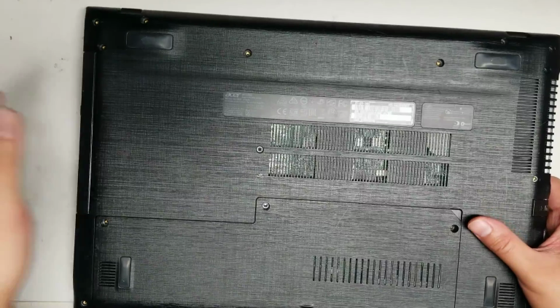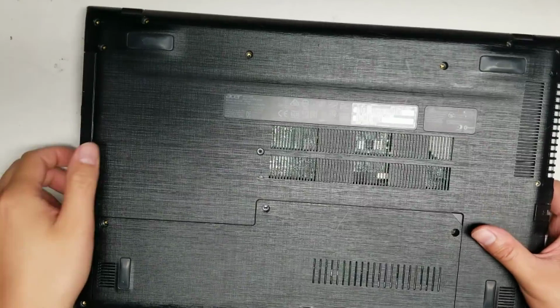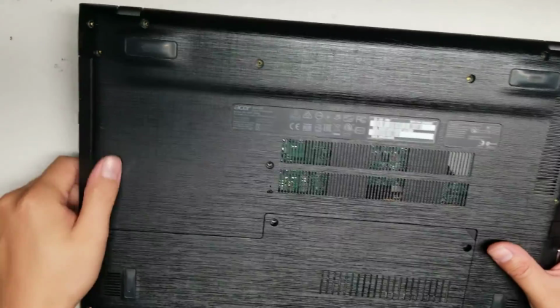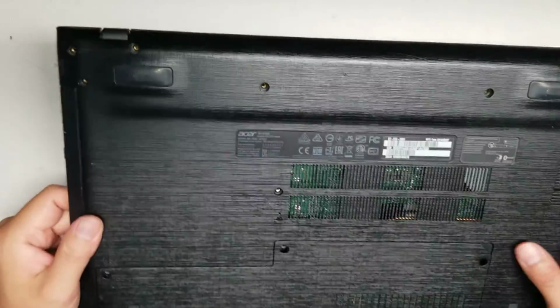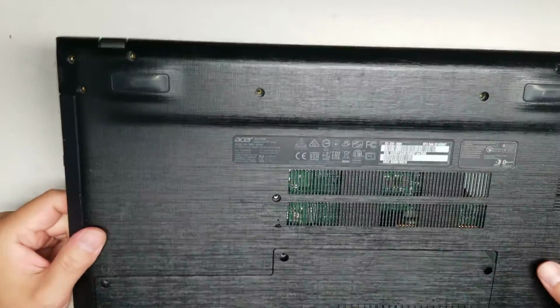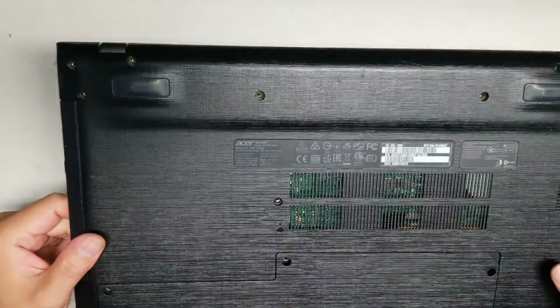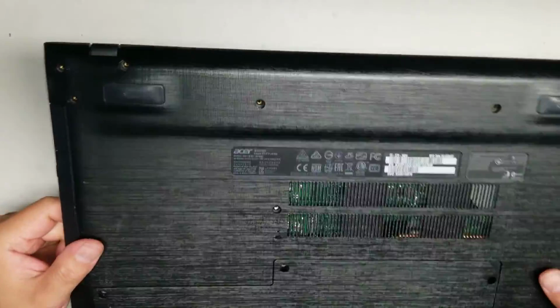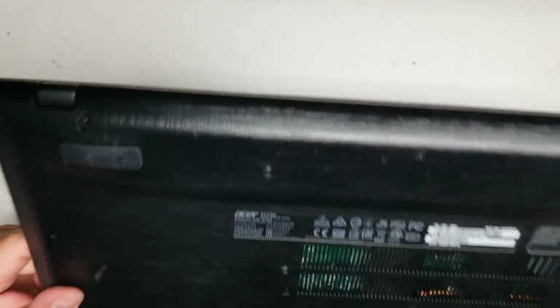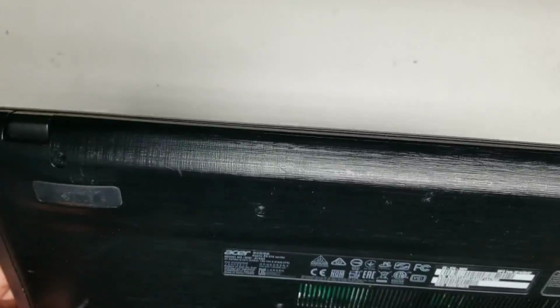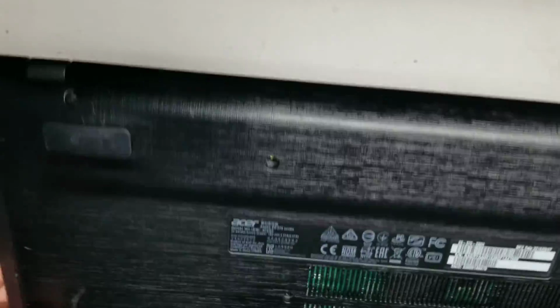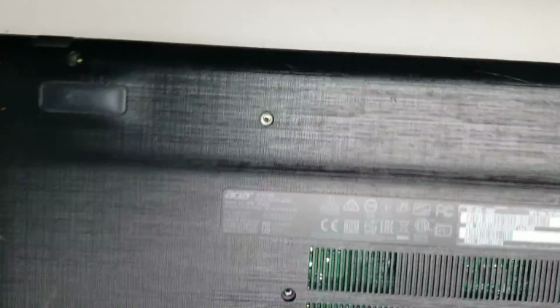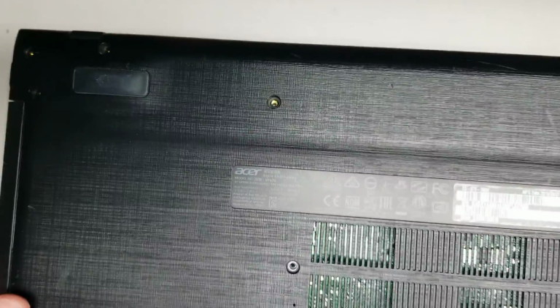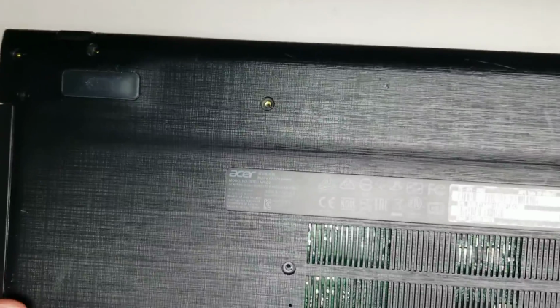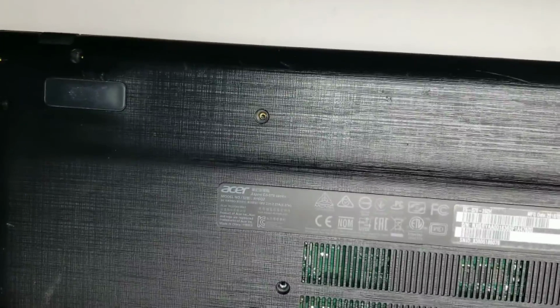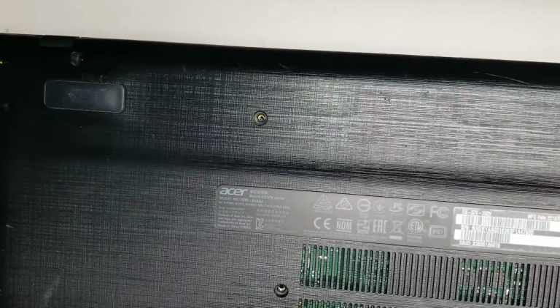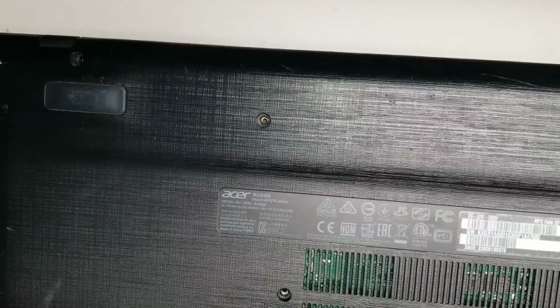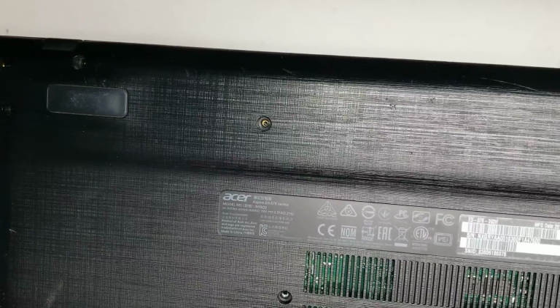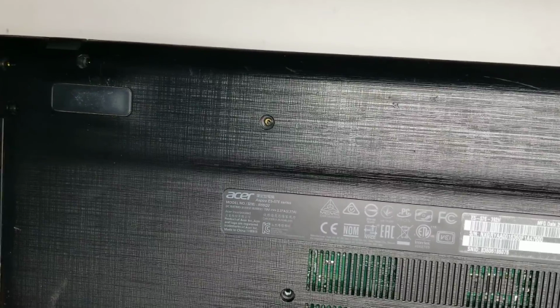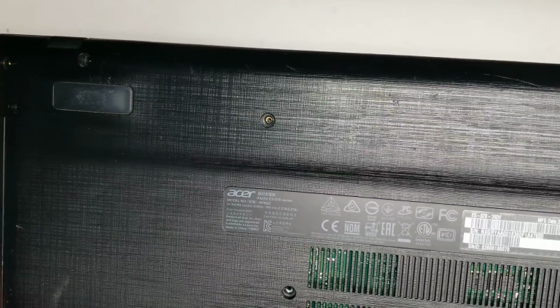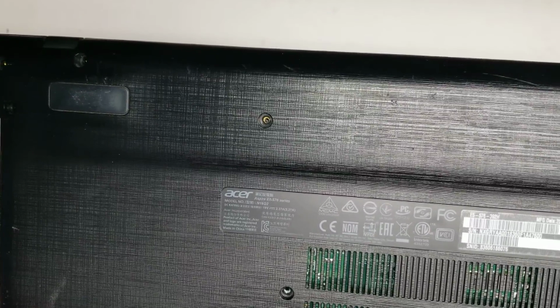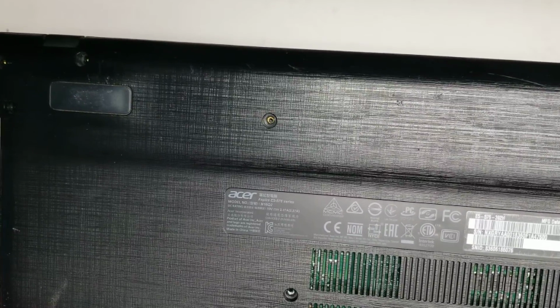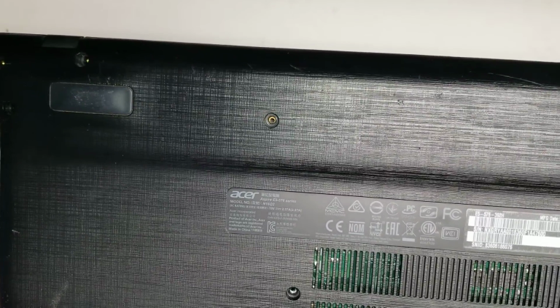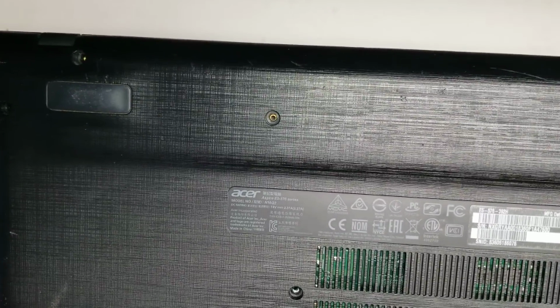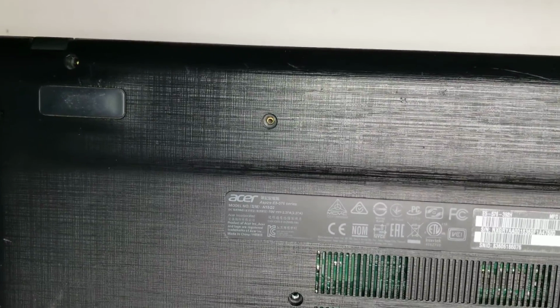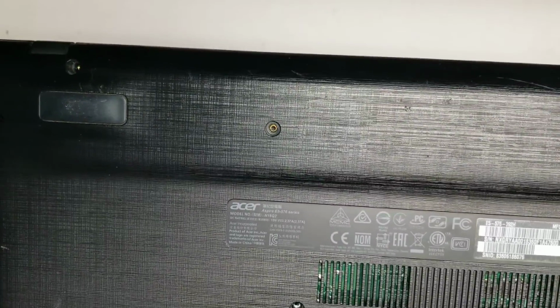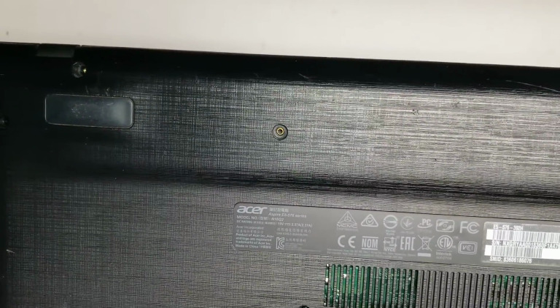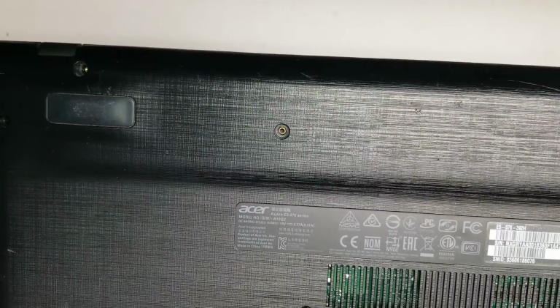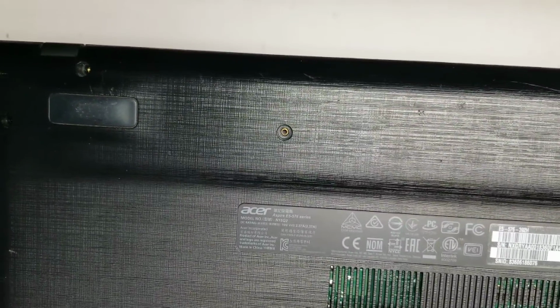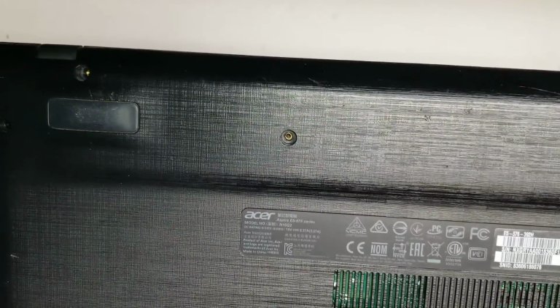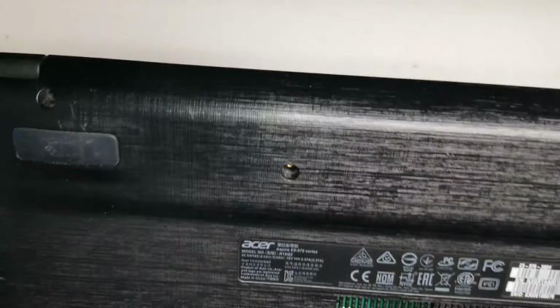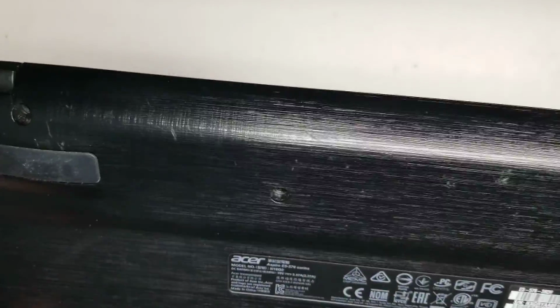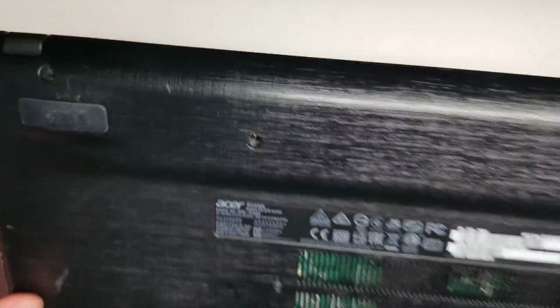Alright, so I'm going to show how to open up and disassemble this Acer Aspire E5-576 series model N16Q2.